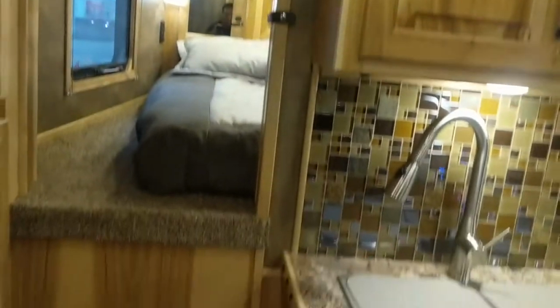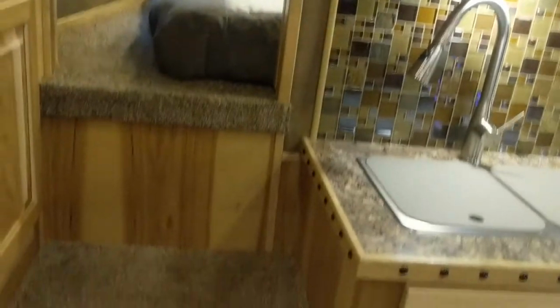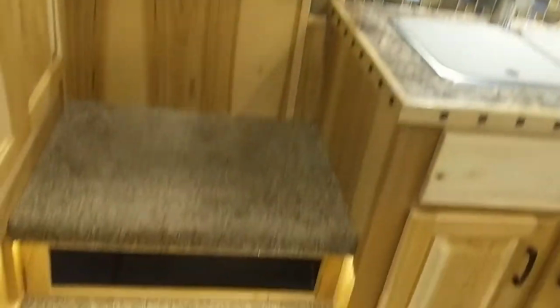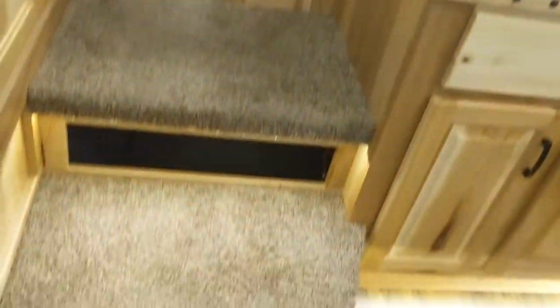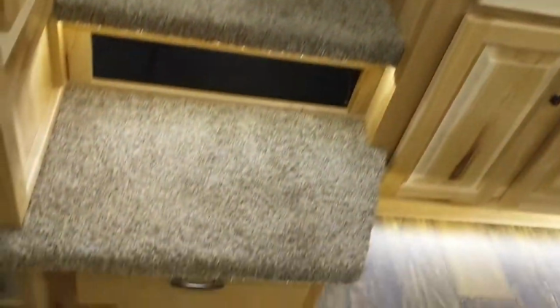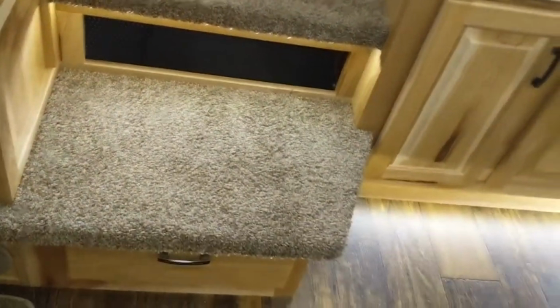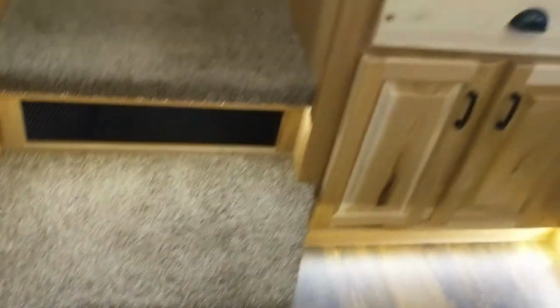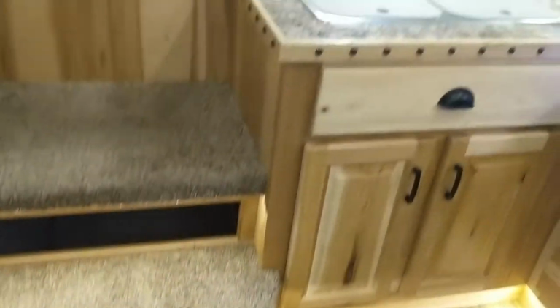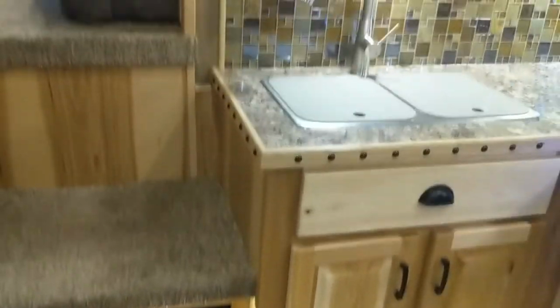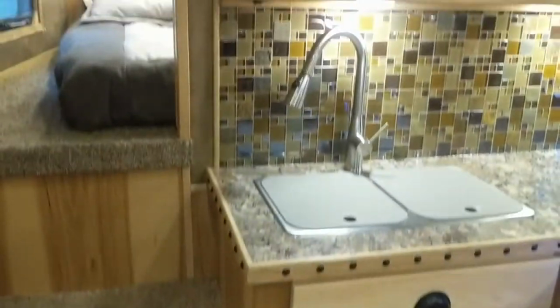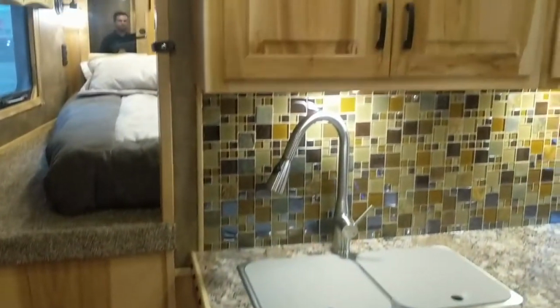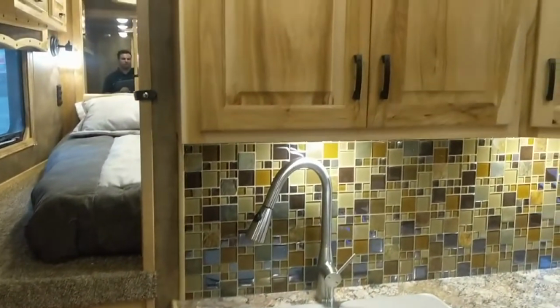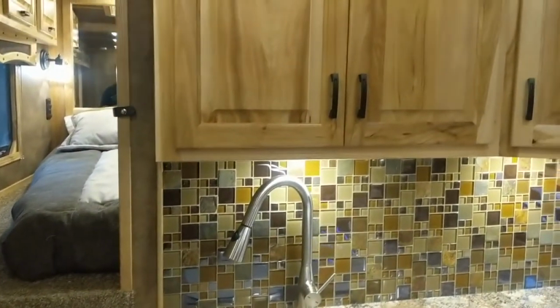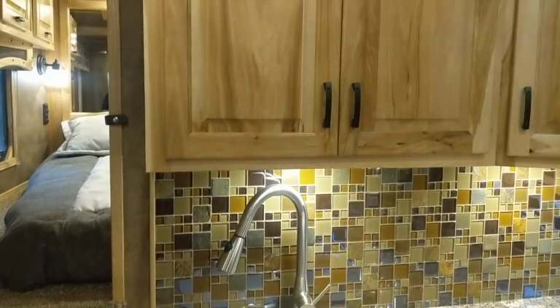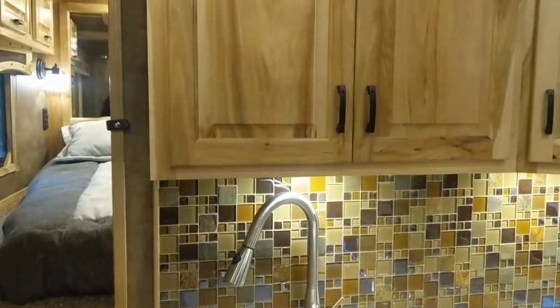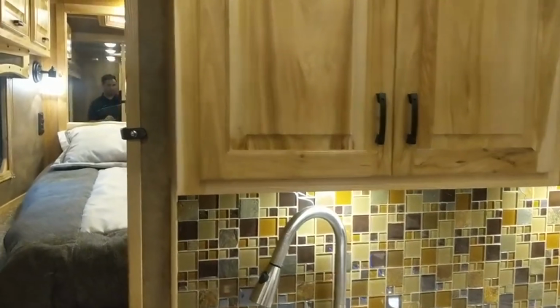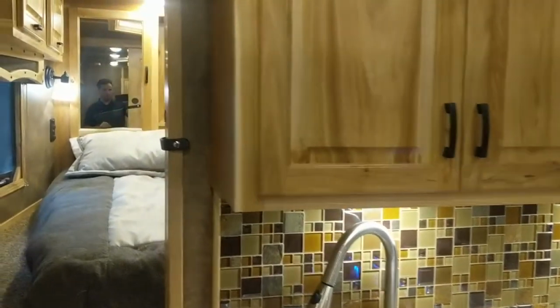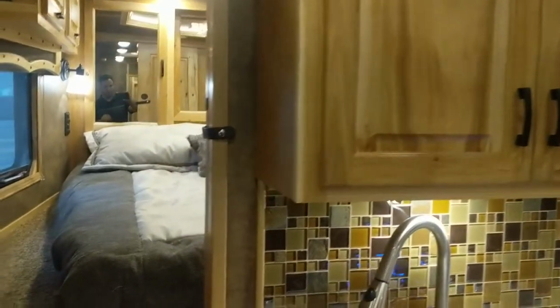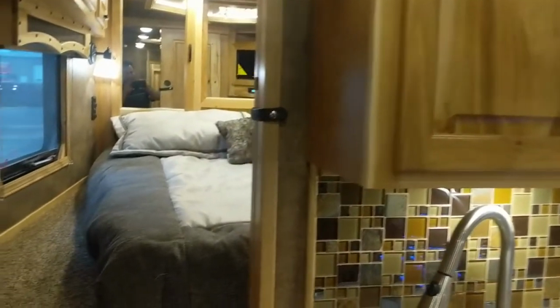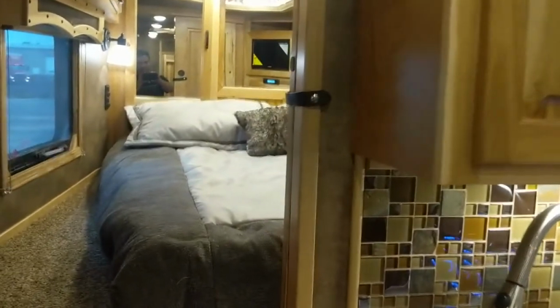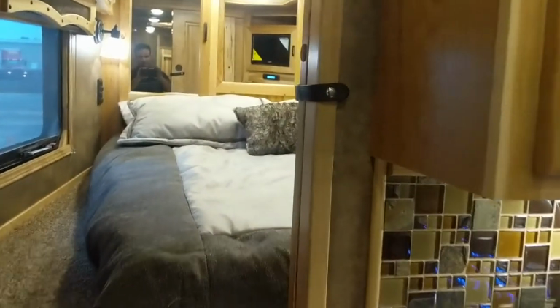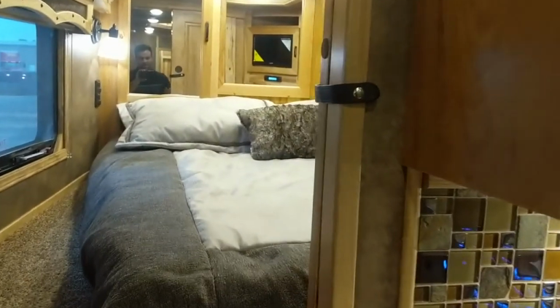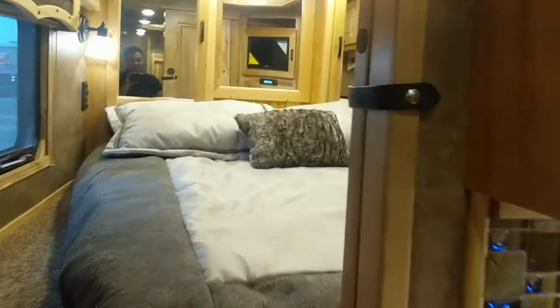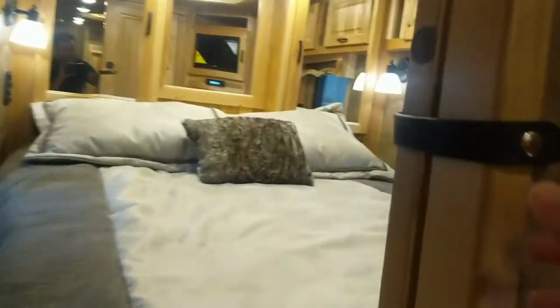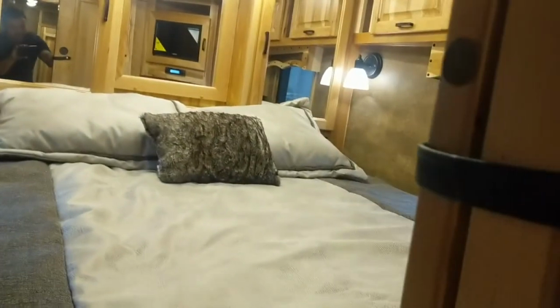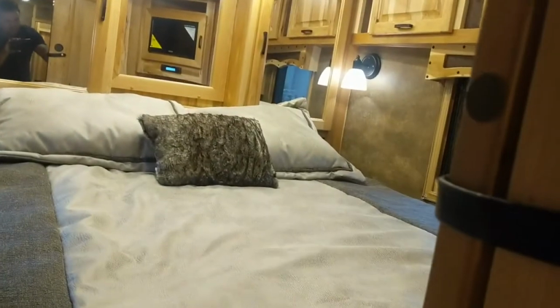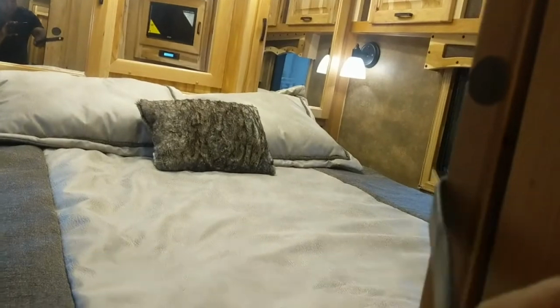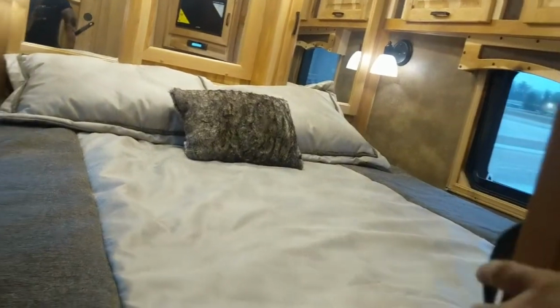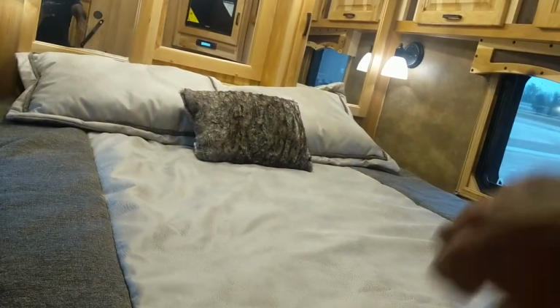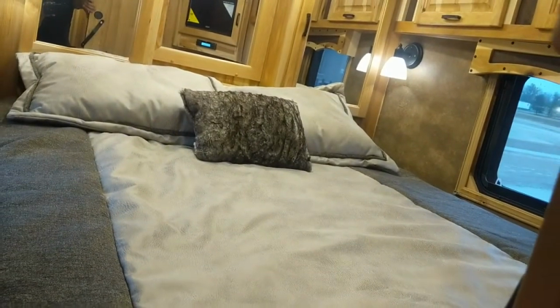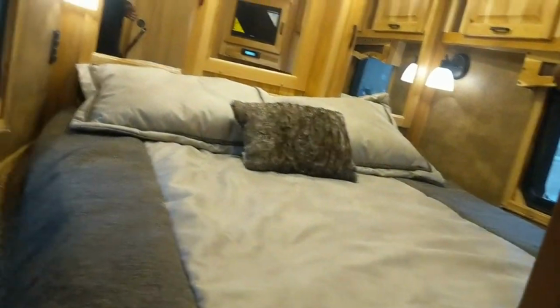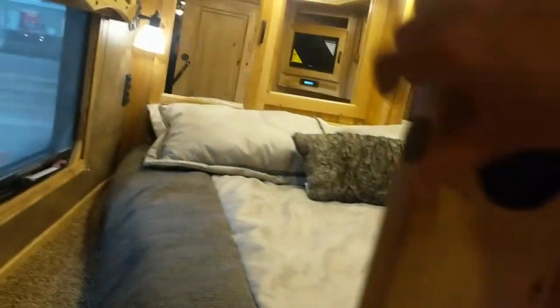Really nice steps up here, and the other thing that's really nice about this is you get some extra privacy the way this layout works out for the bedding area. And to add to that, this one actually optioned in a privacy door as well.